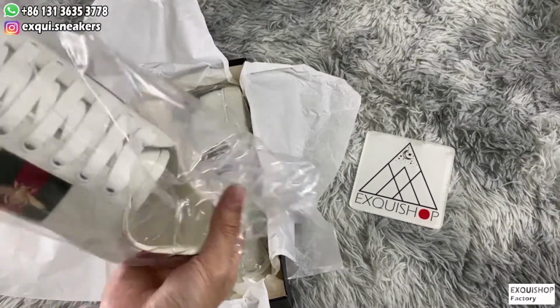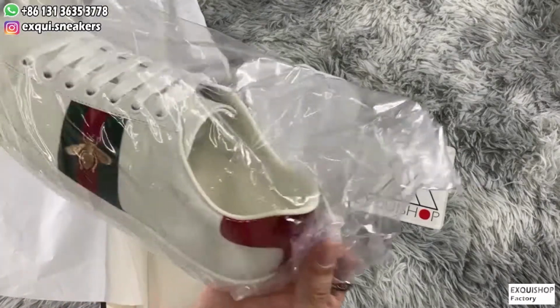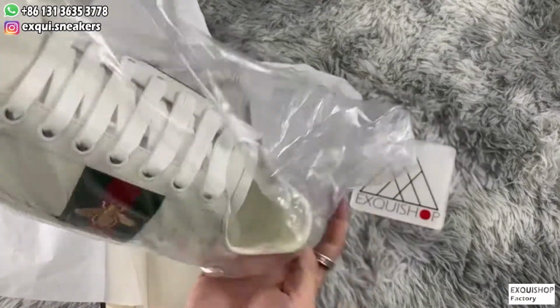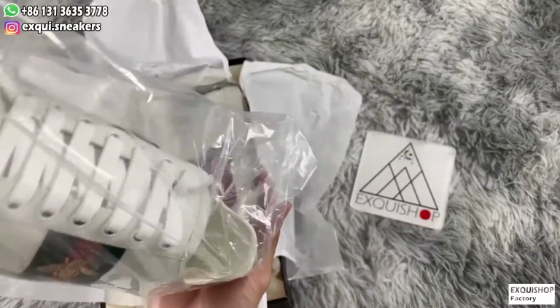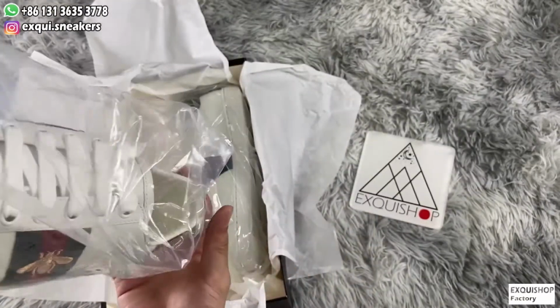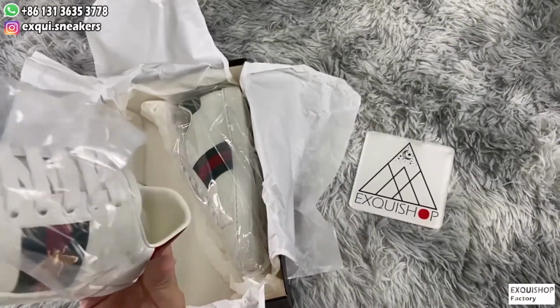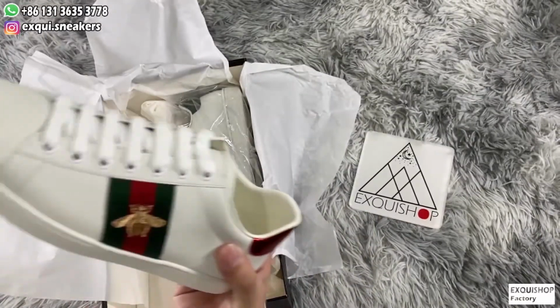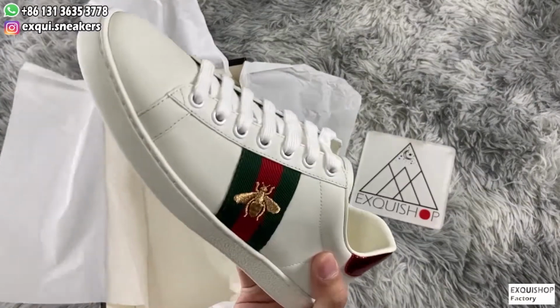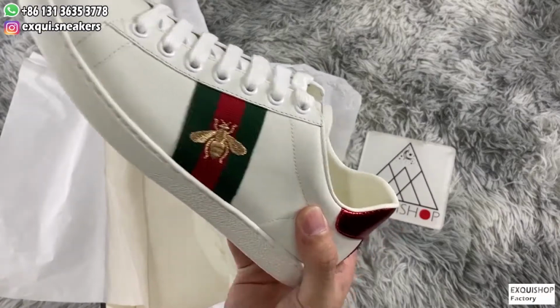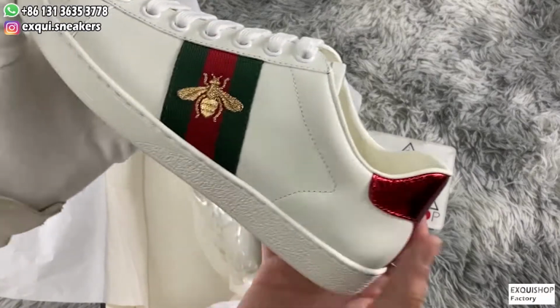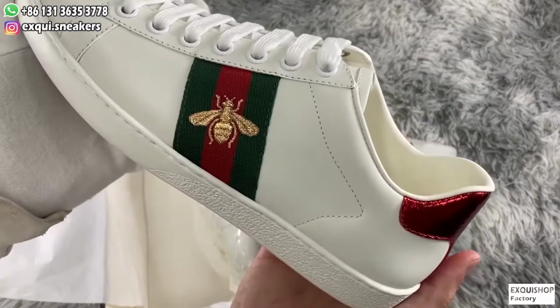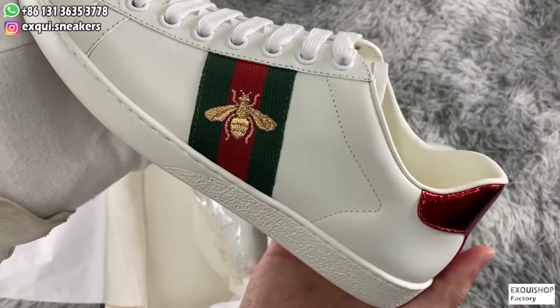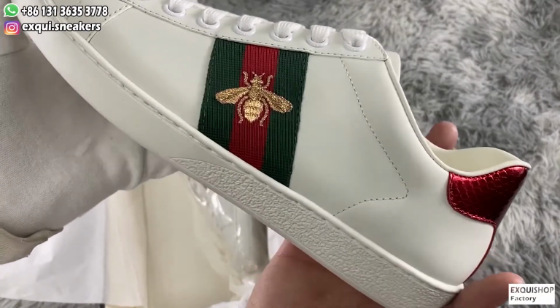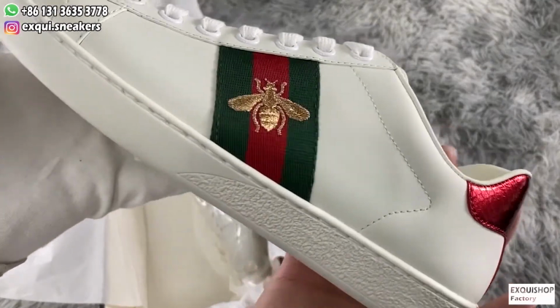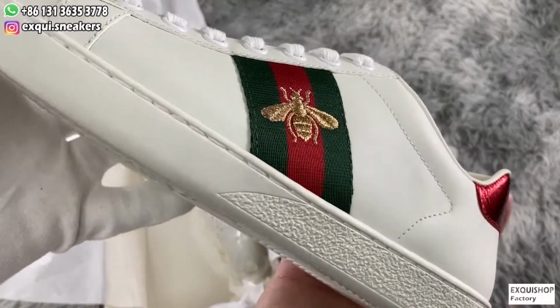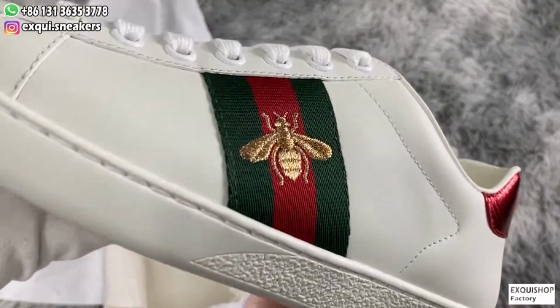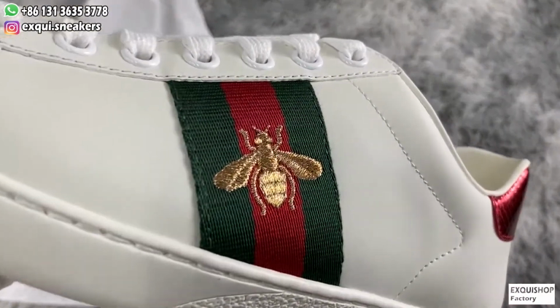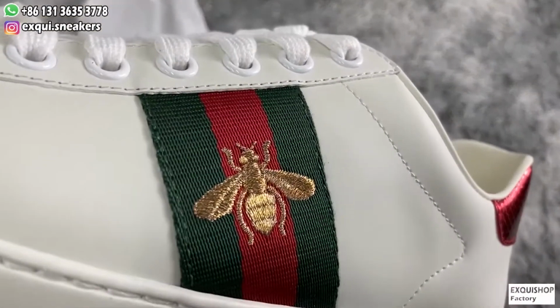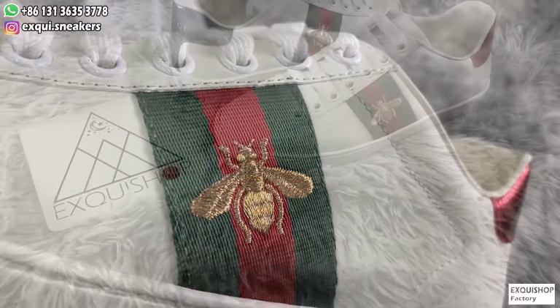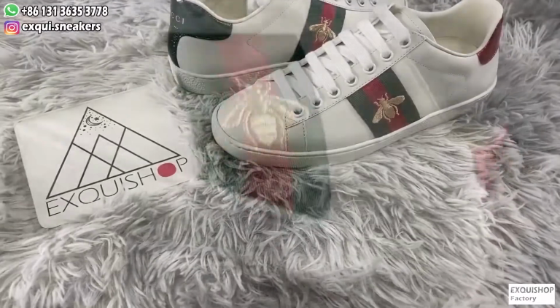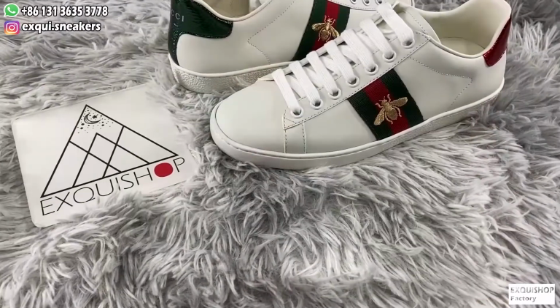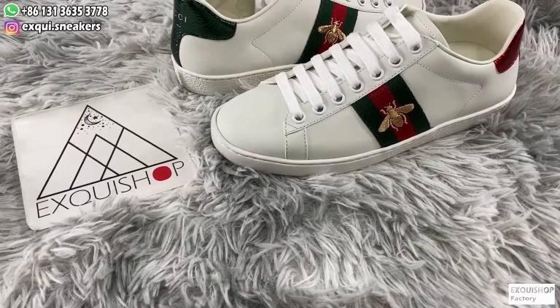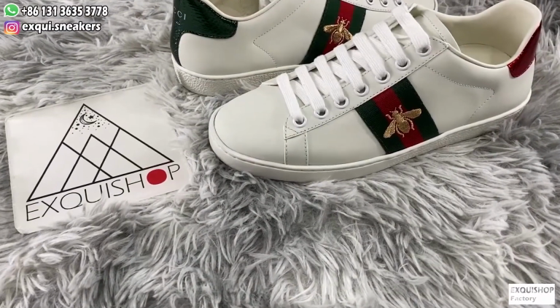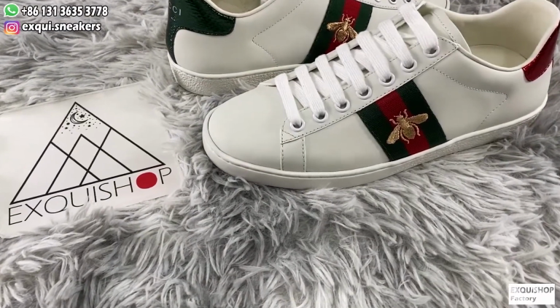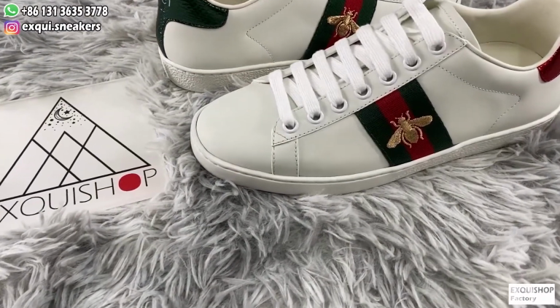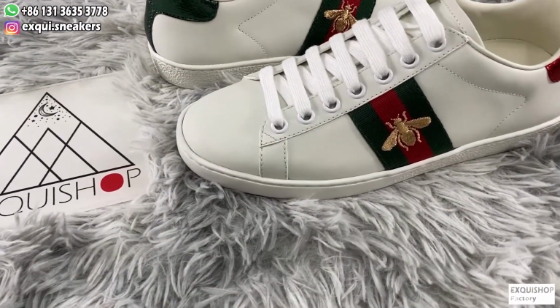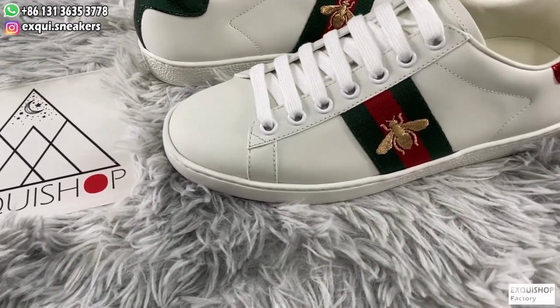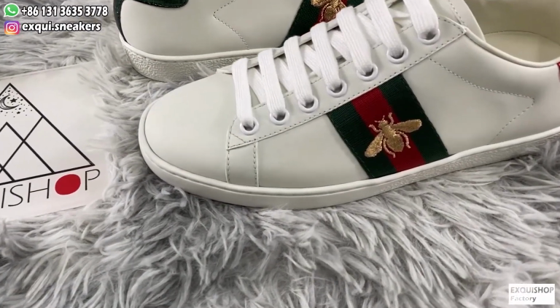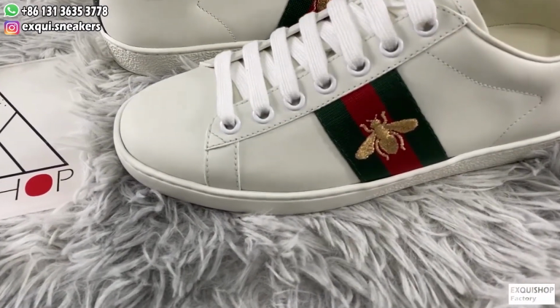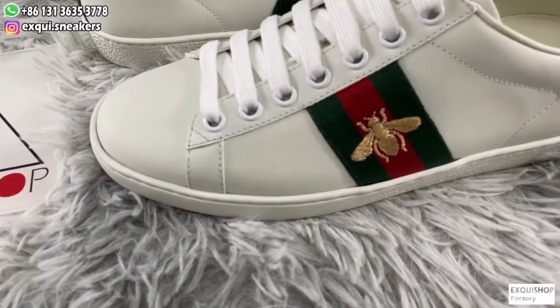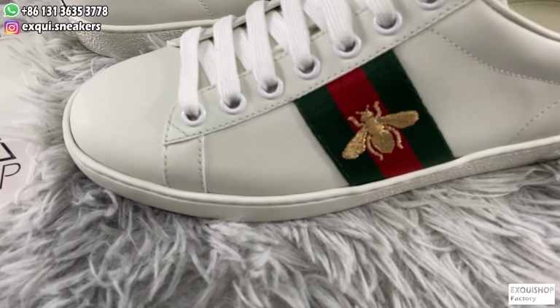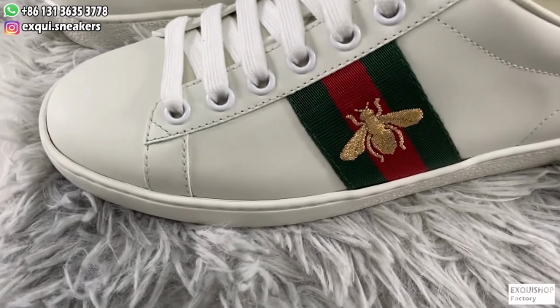Our workmanship is top notch. Sometimes you cannot believe it is just a replica. We bought originals from Italy and made the sneaker model to guarantee every detail of the shoes is the best on the market.